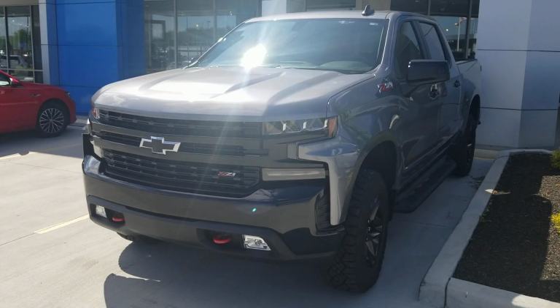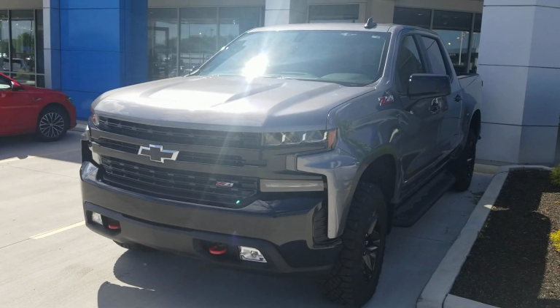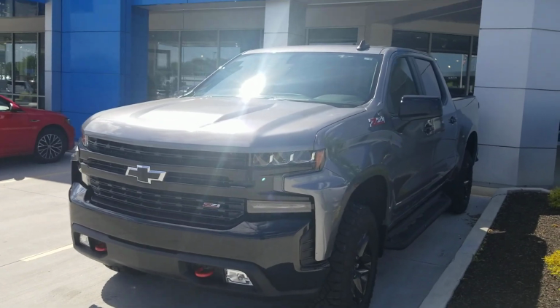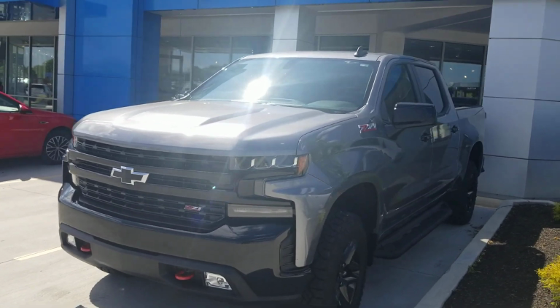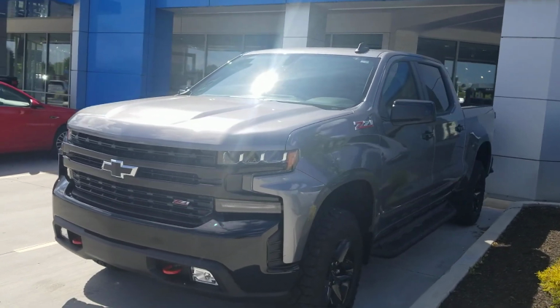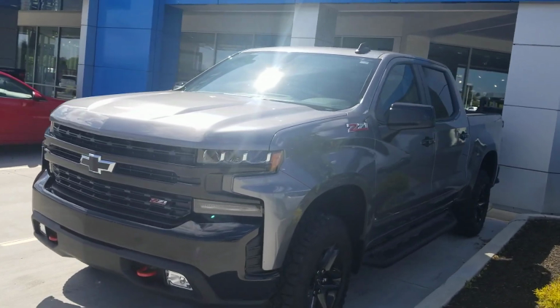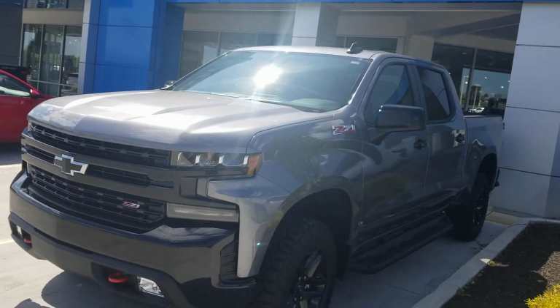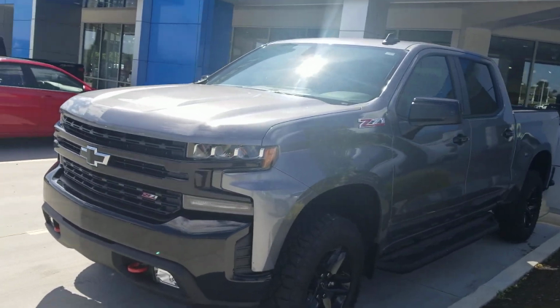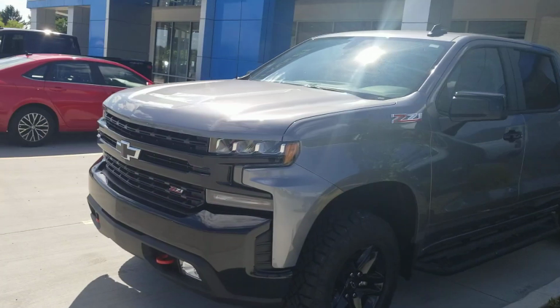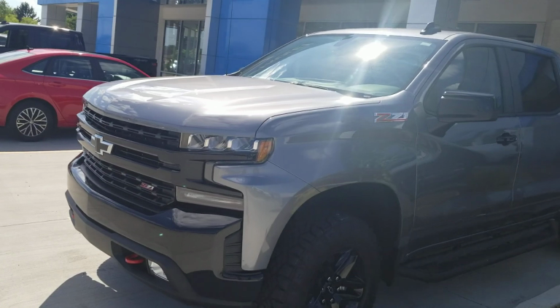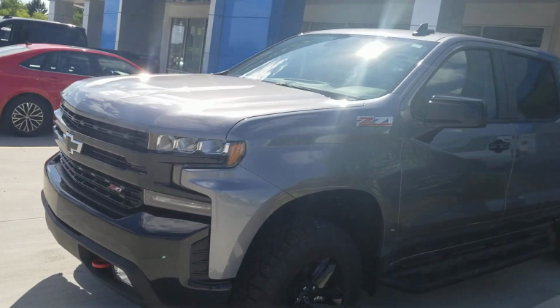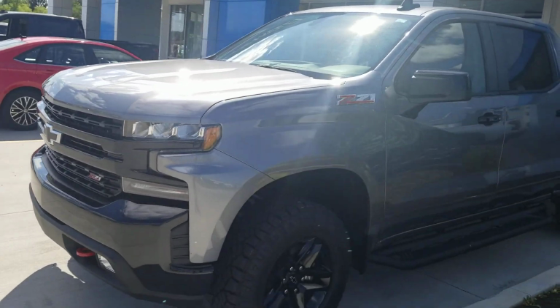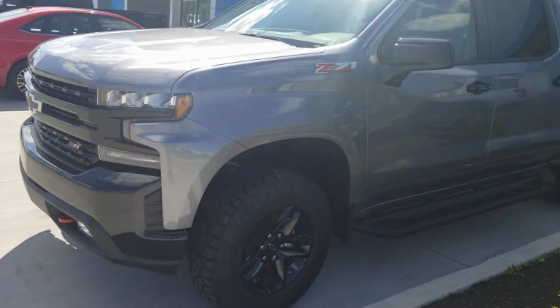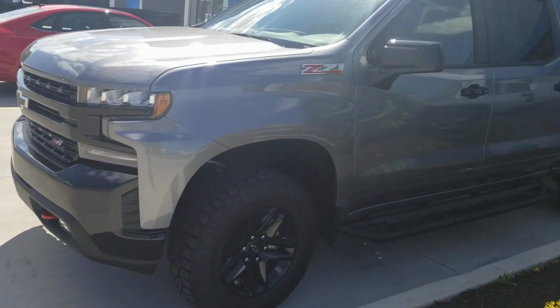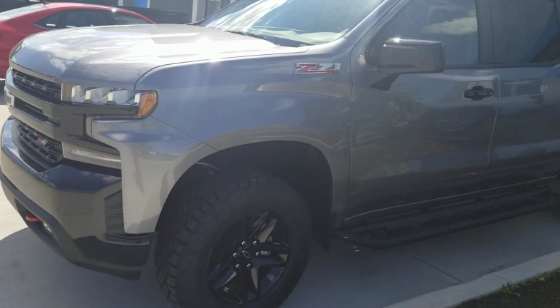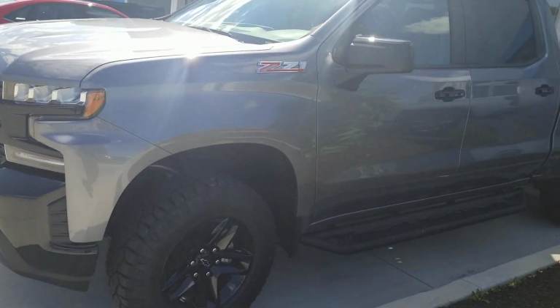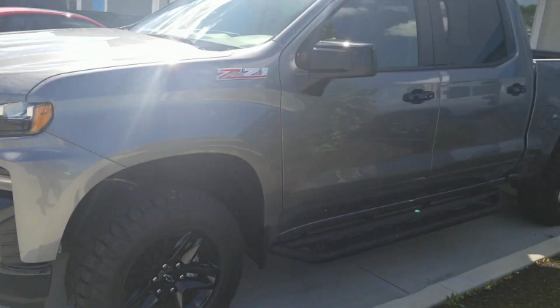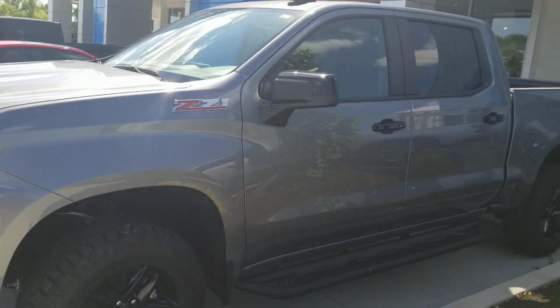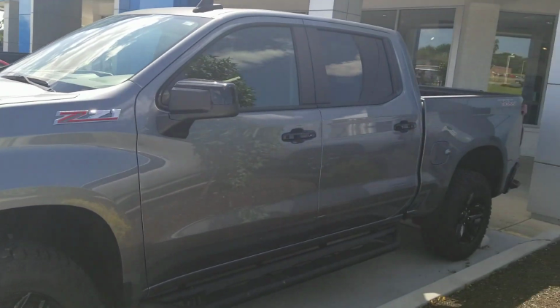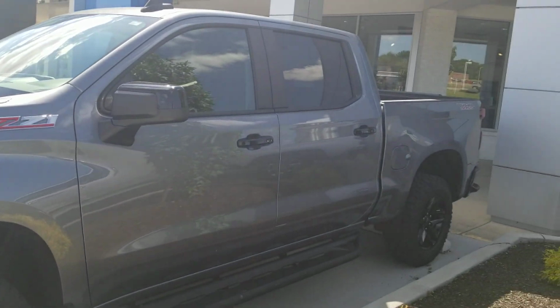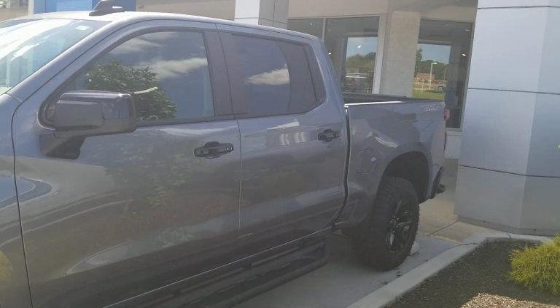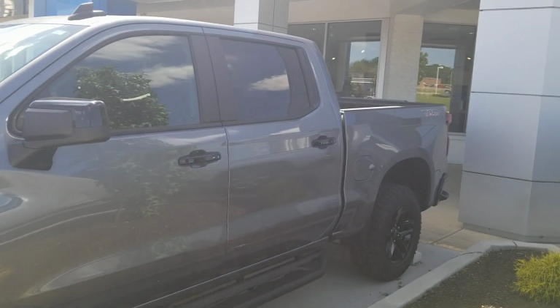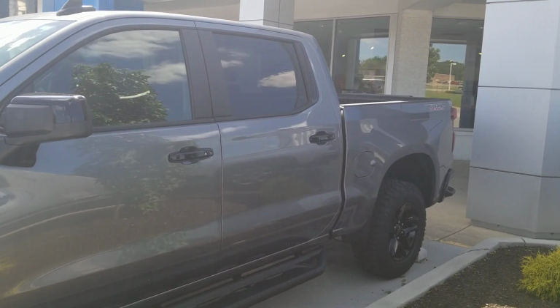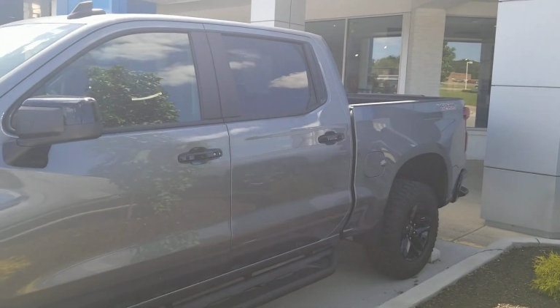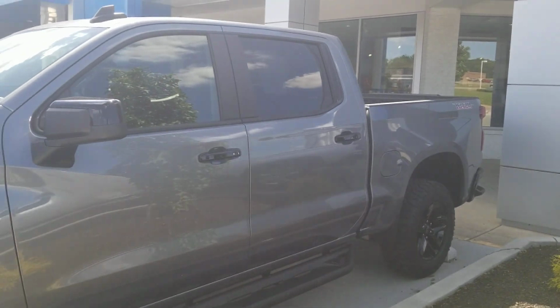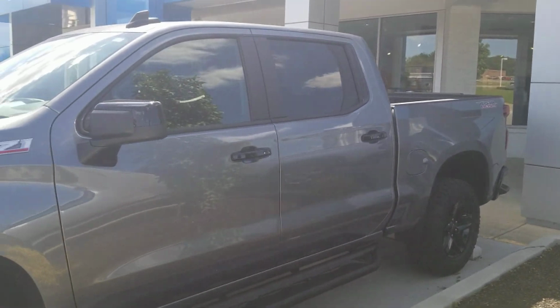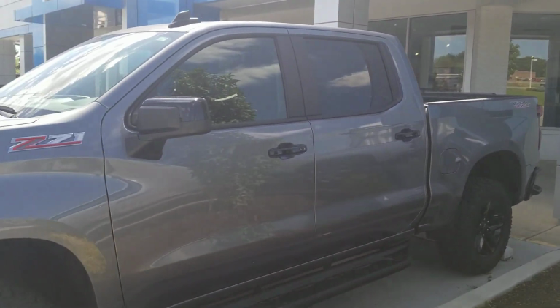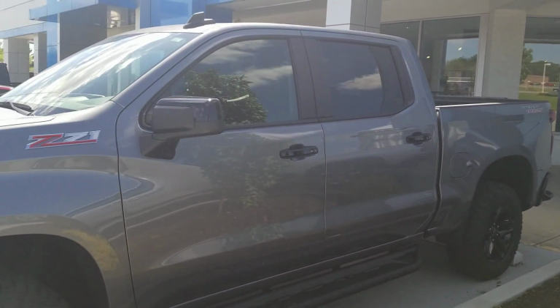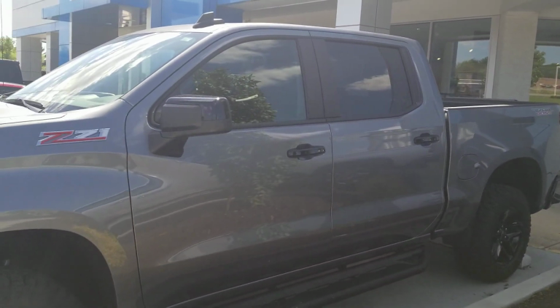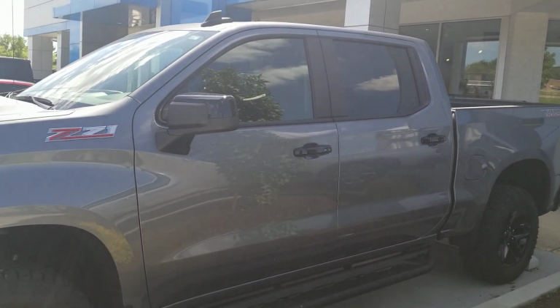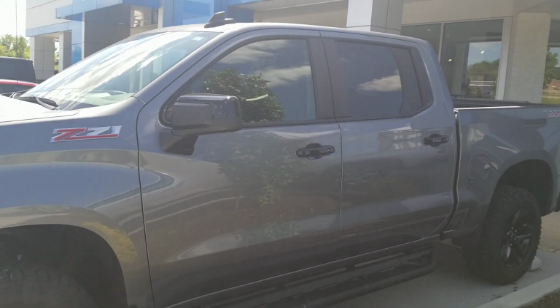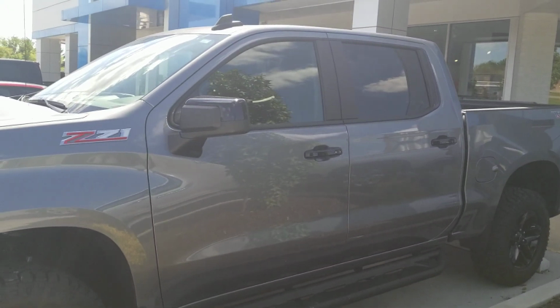Got a new trade-in here. Earlier today — I will attach a link with more information. I don't know a ton about this one right now, other than the fact that it's a 2021 Crew Cab LT Trail Boss.